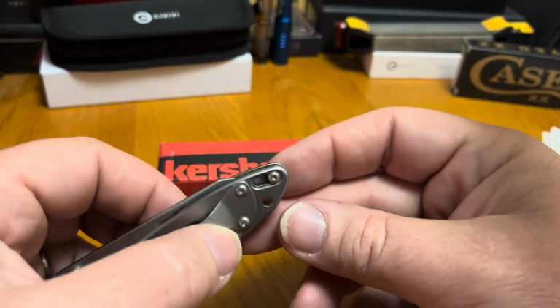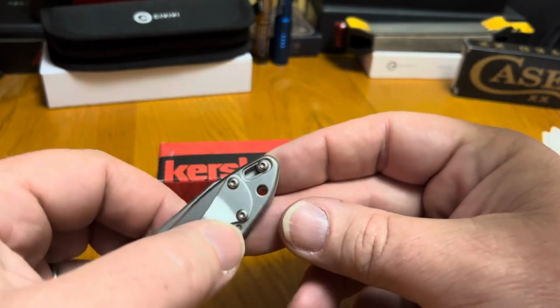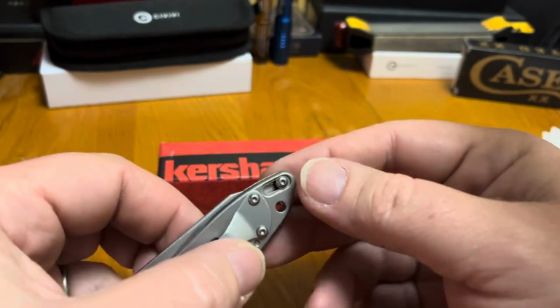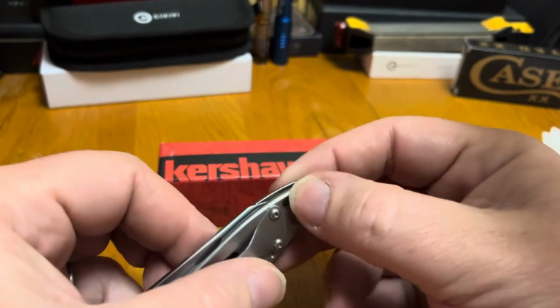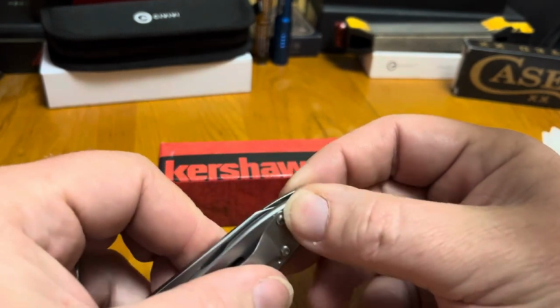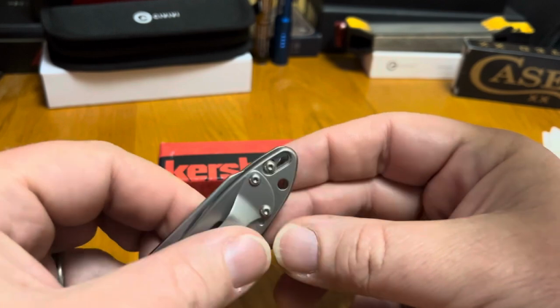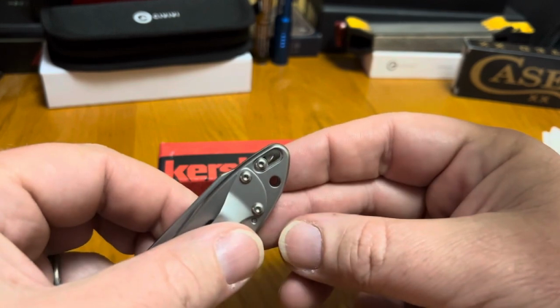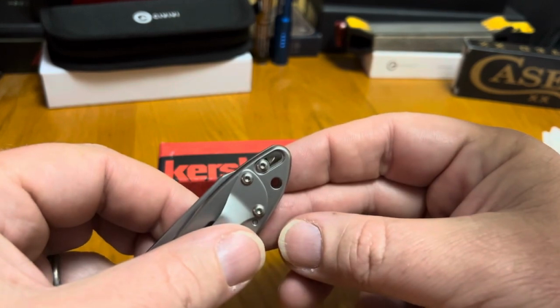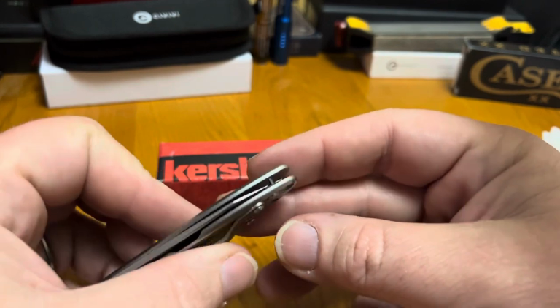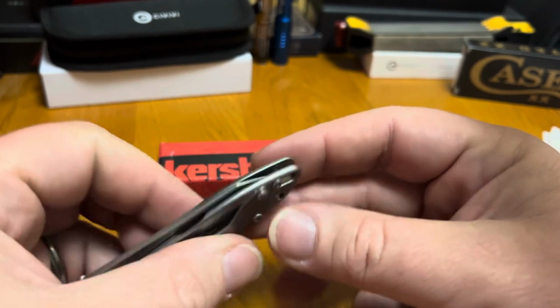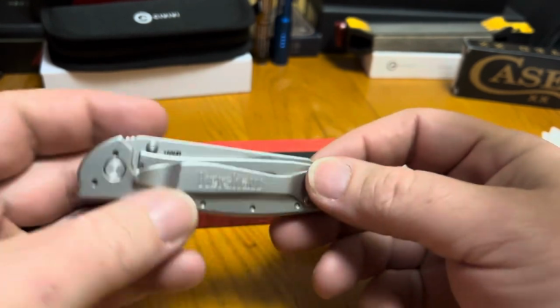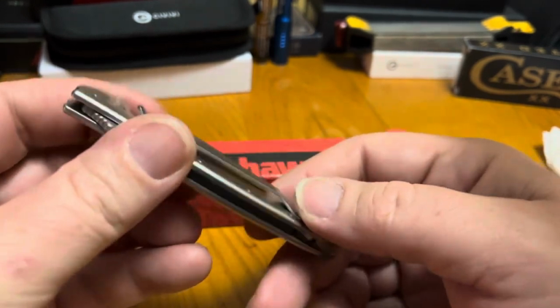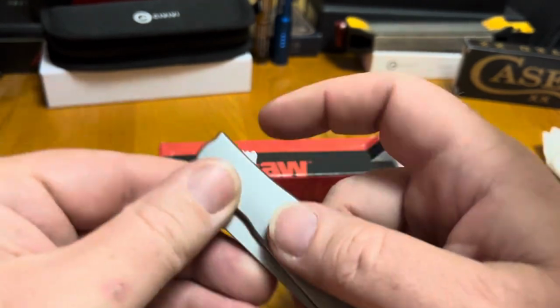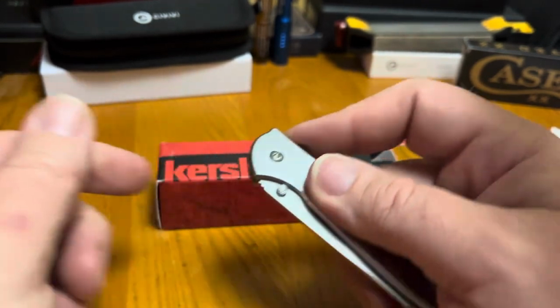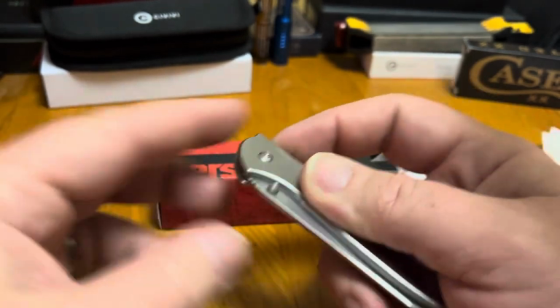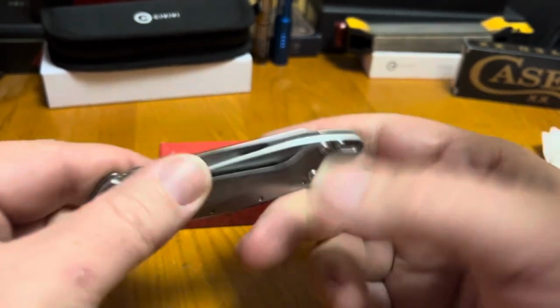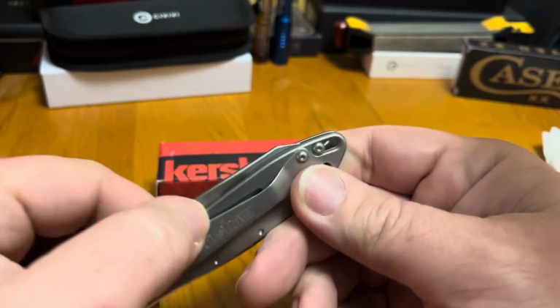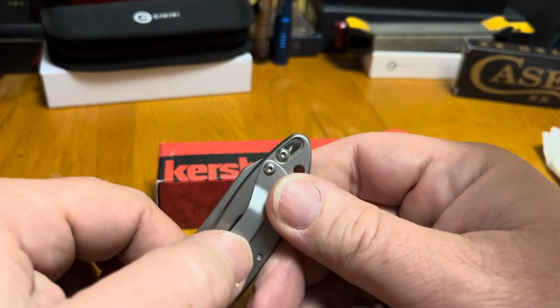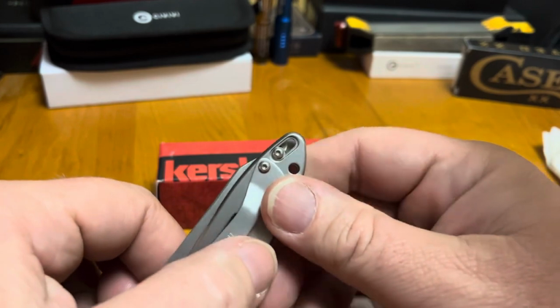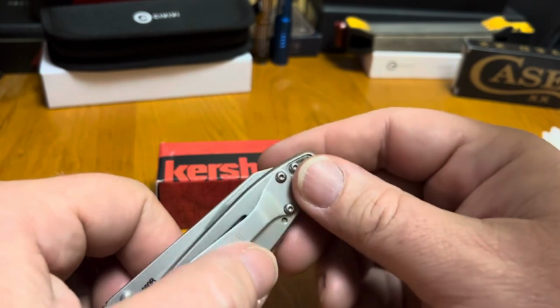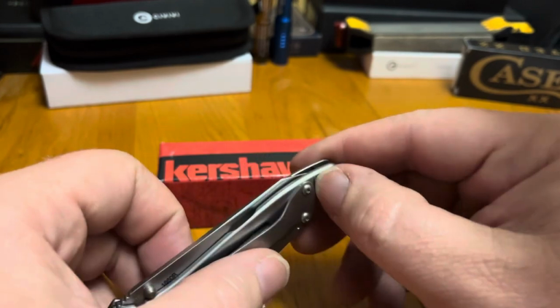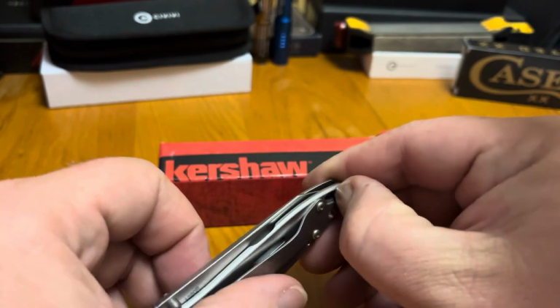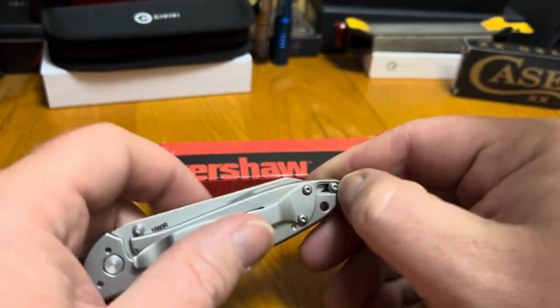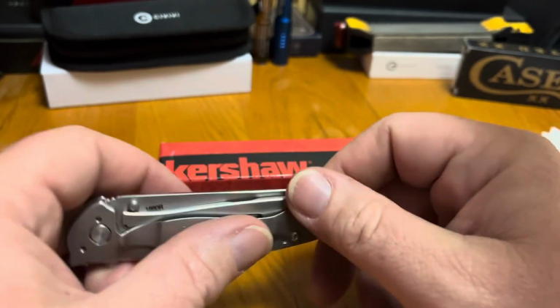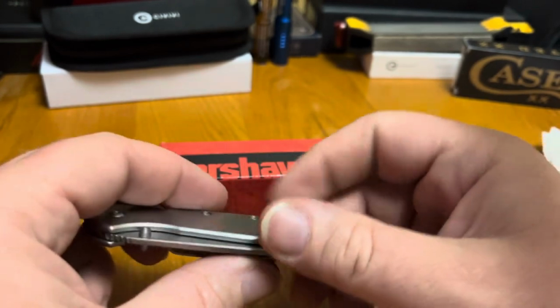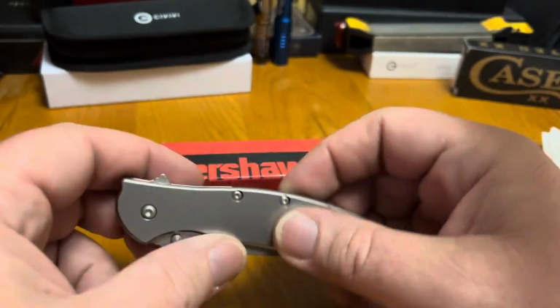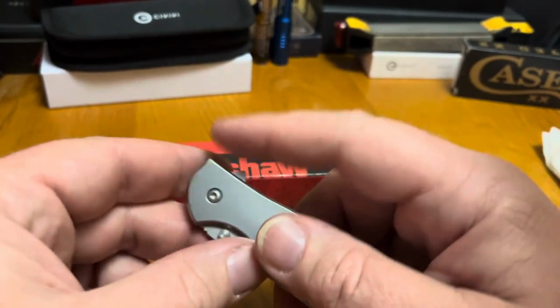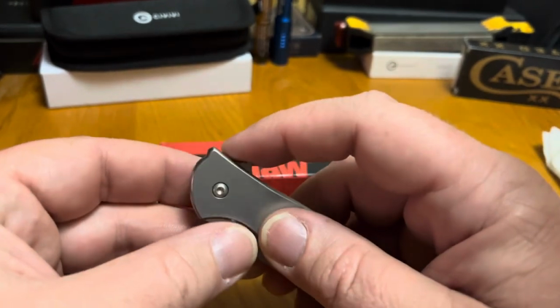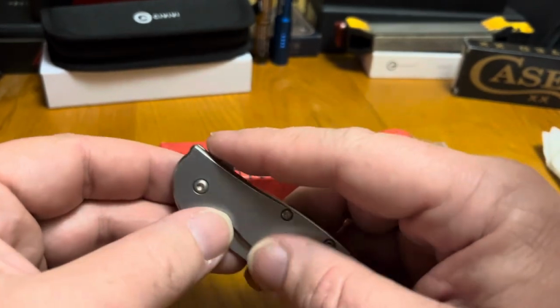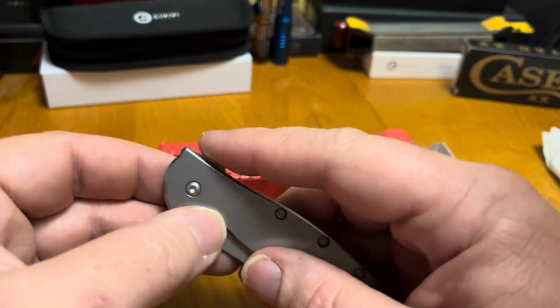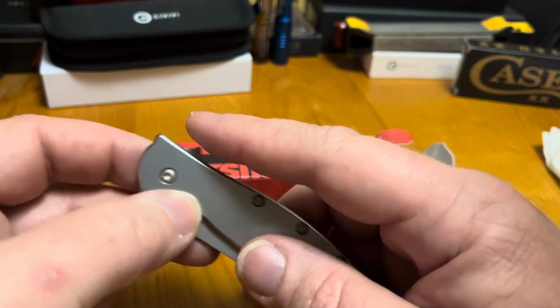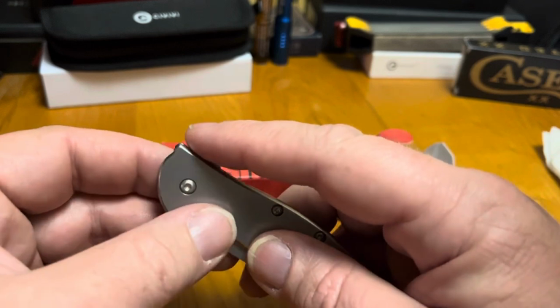There's always the lock on these that'll hold the blade in your pocket. To be honest, I don't think I've ever used it — never really saw a need for it. I've never had one just come open in my pocket.